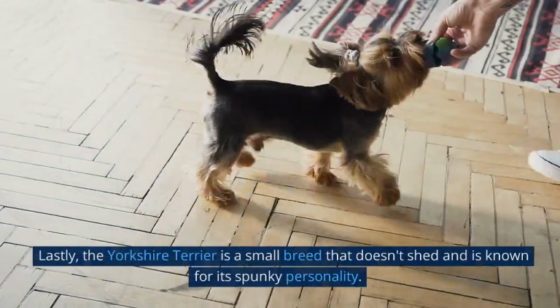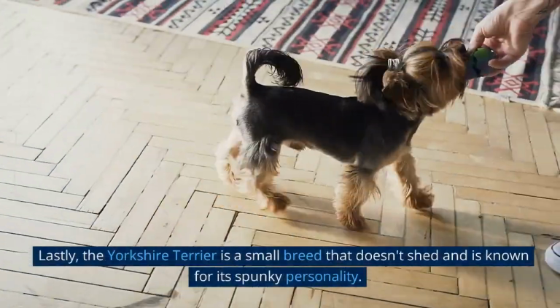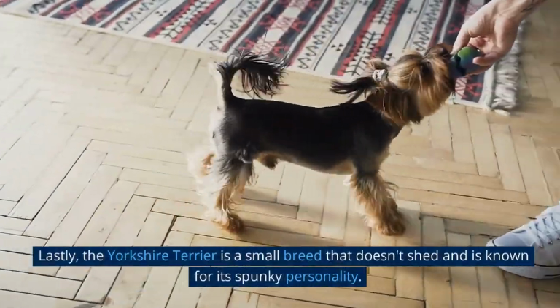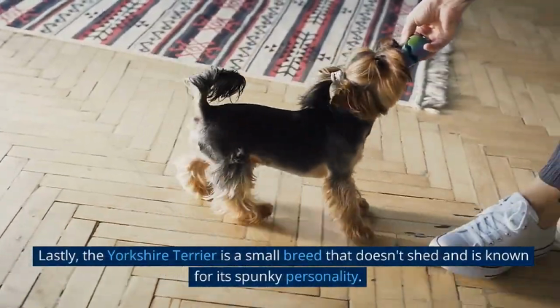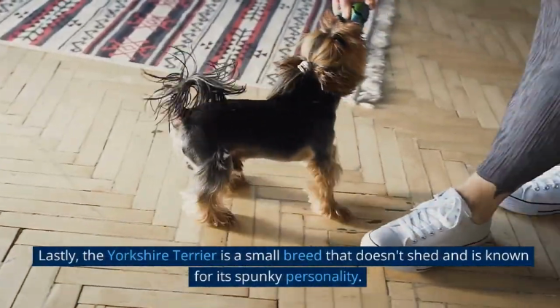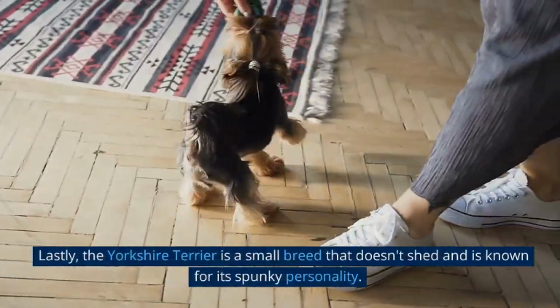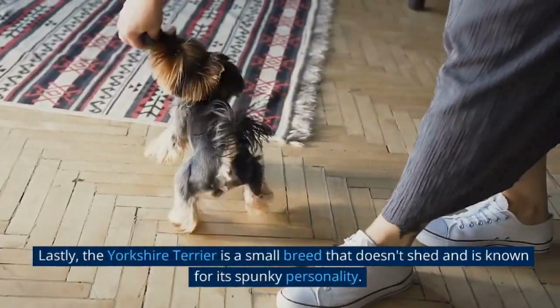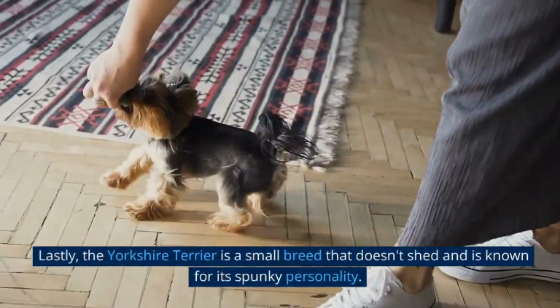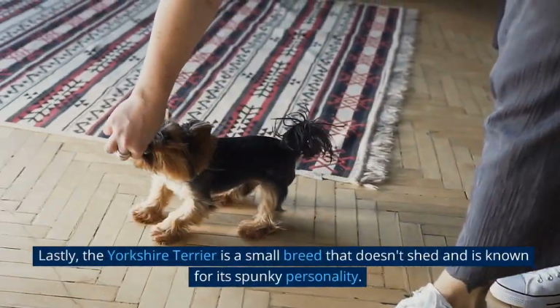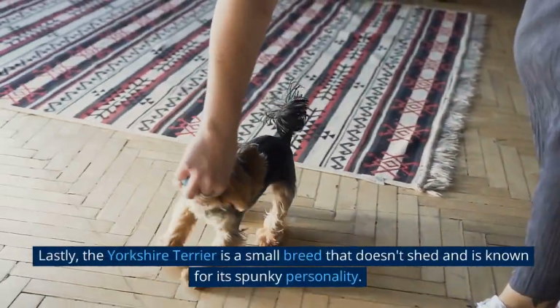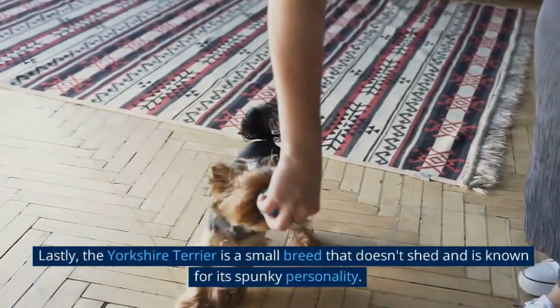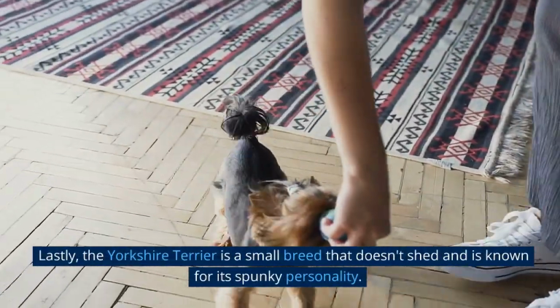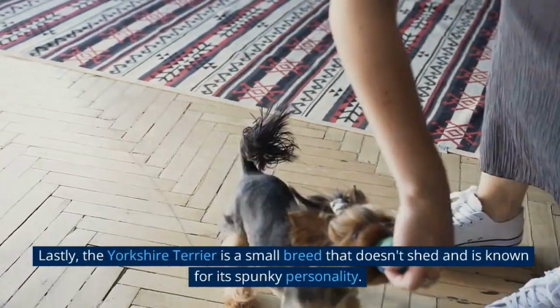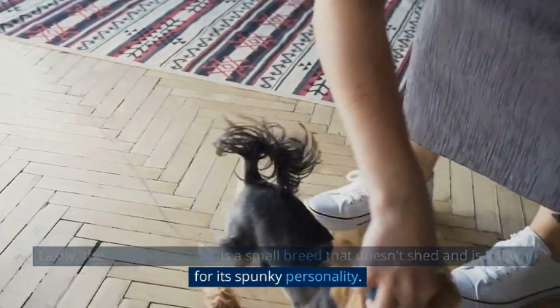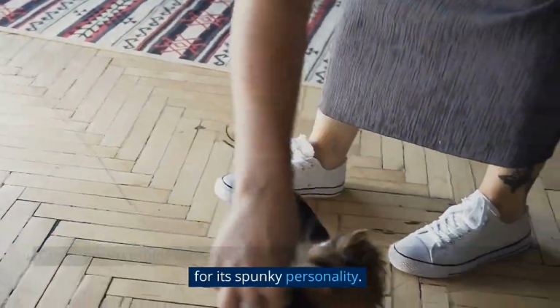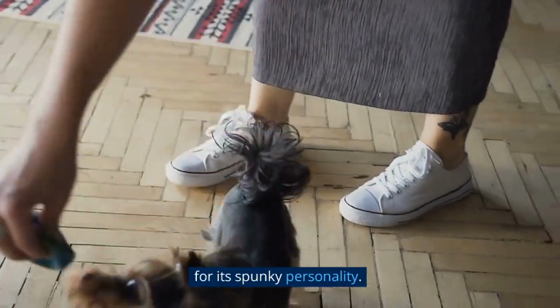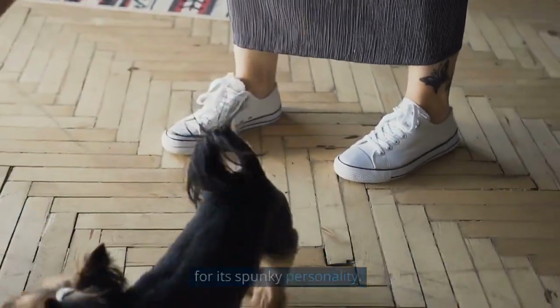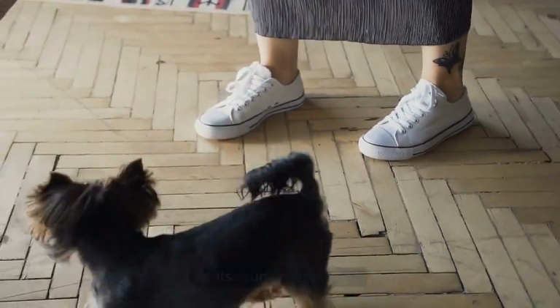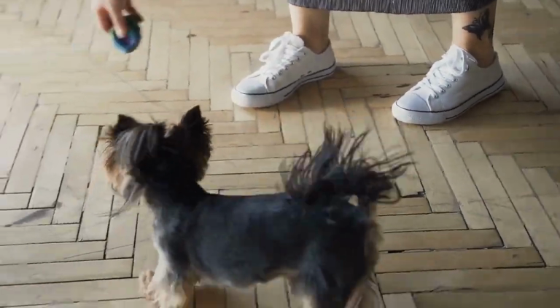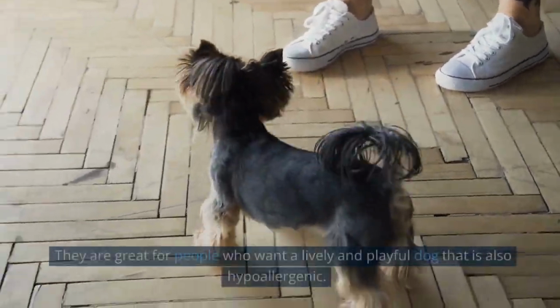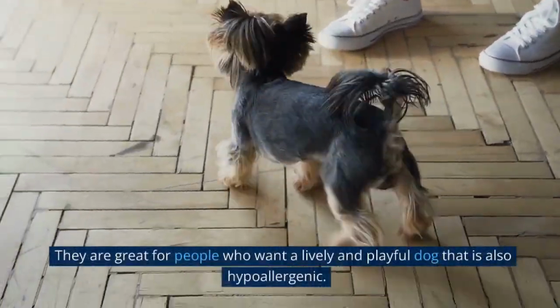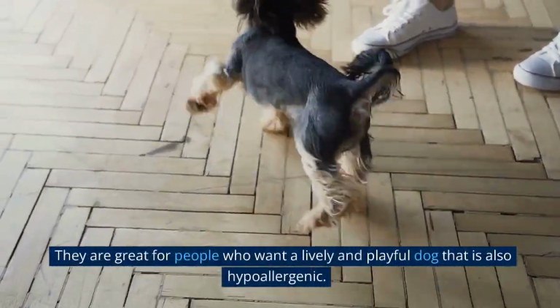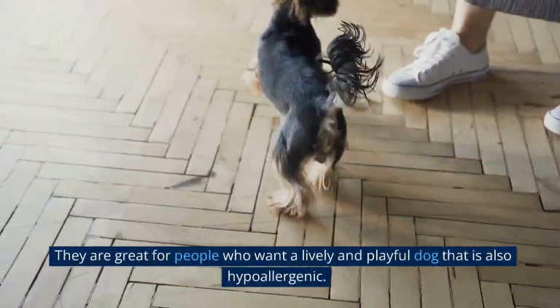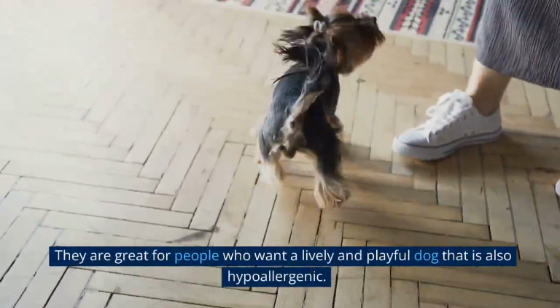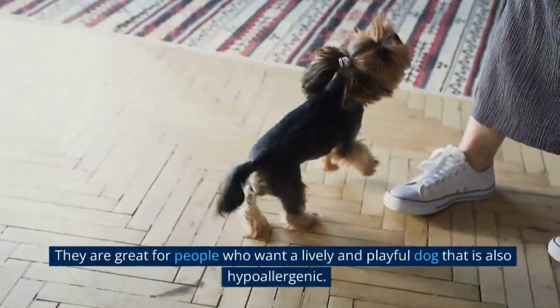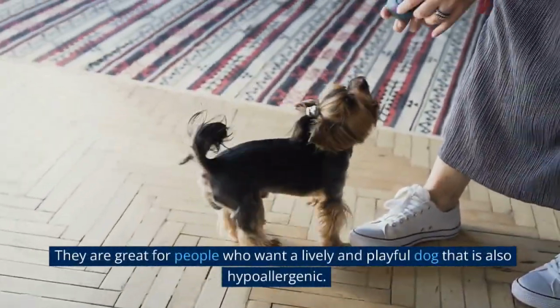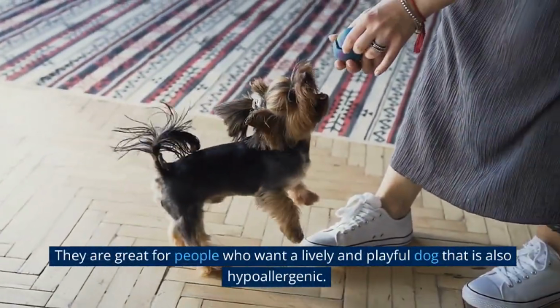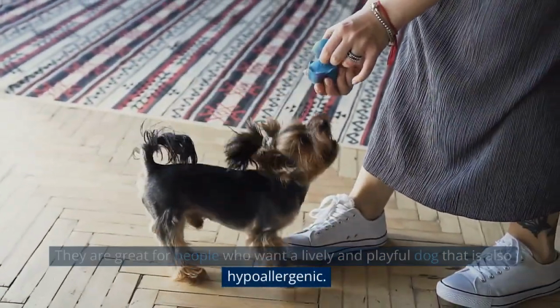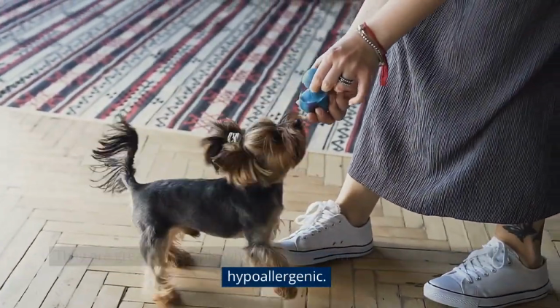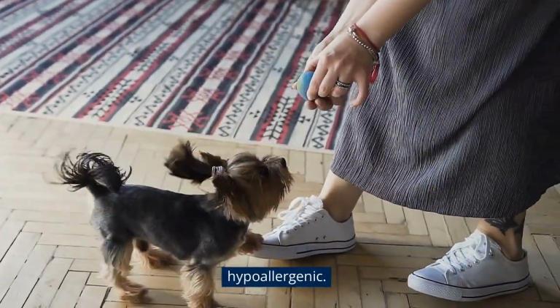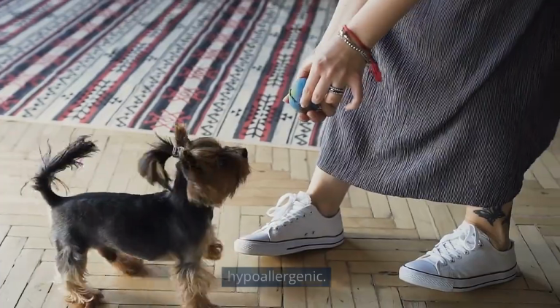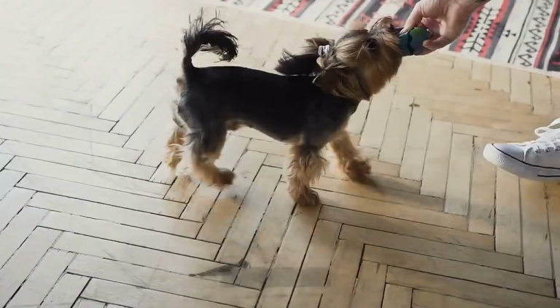Lastly, the Yorkshire Terrier is a small breed that doesn't shed and is known for its spunky personality. They are great for people who want a lively and playful dog that is also hypoallergenic.